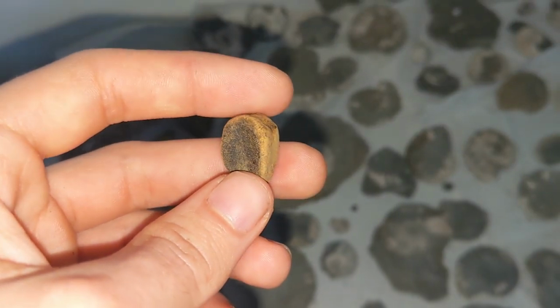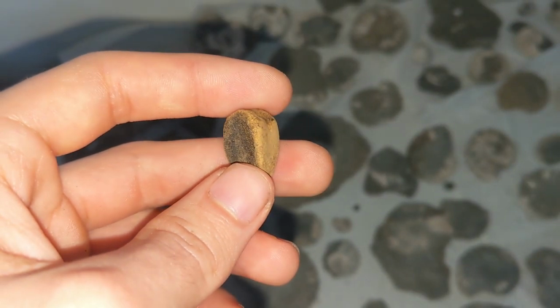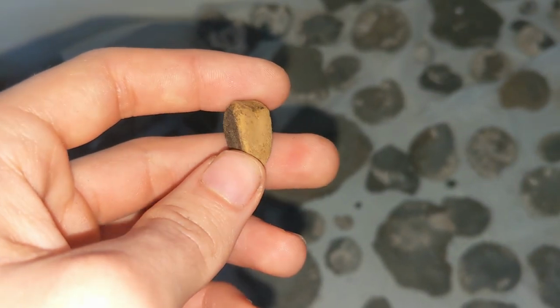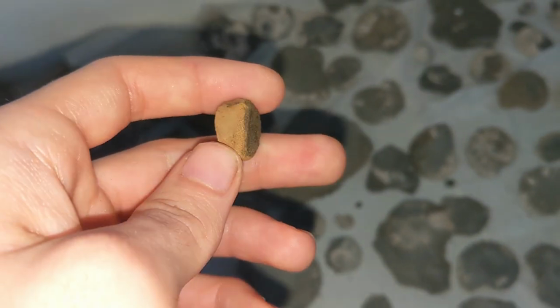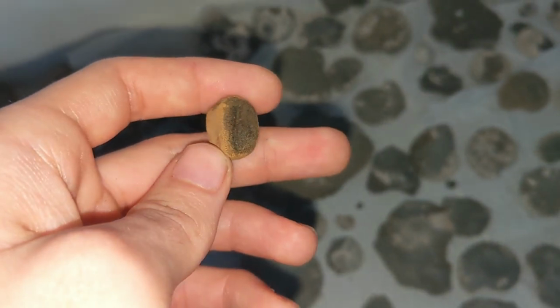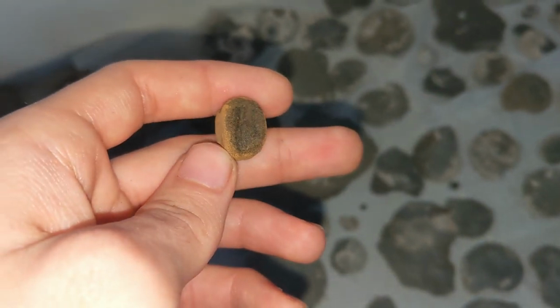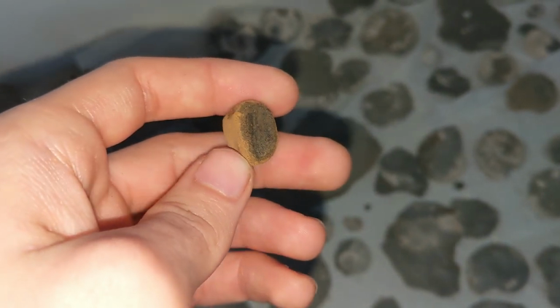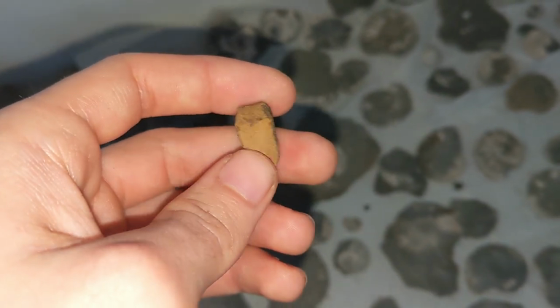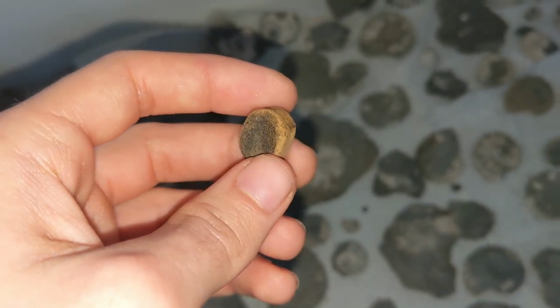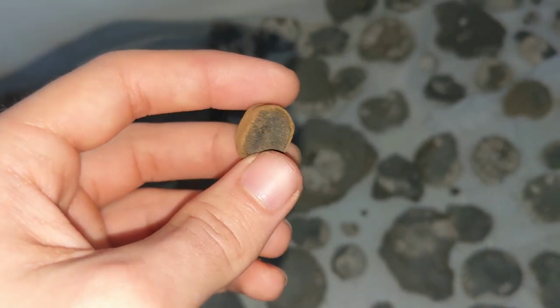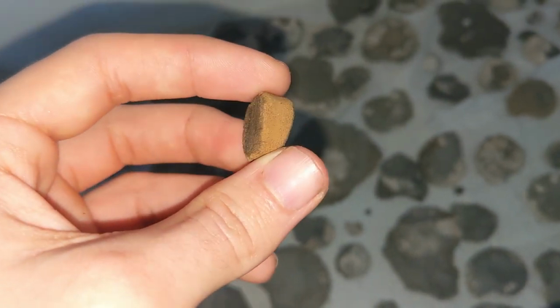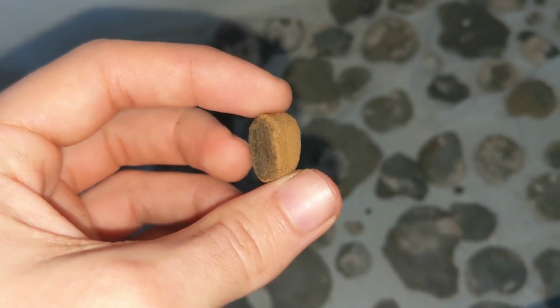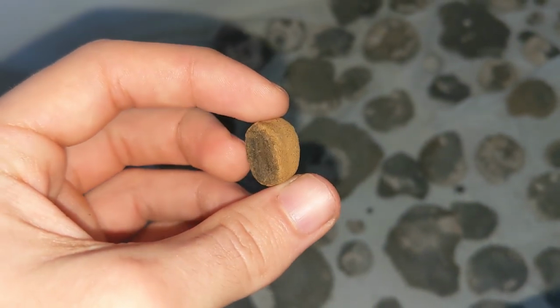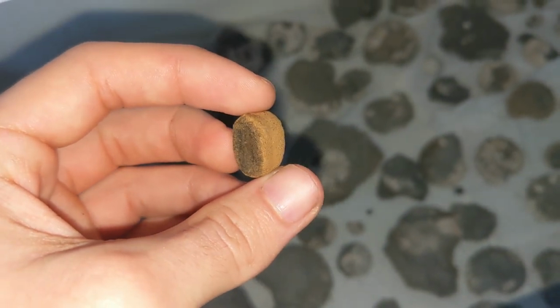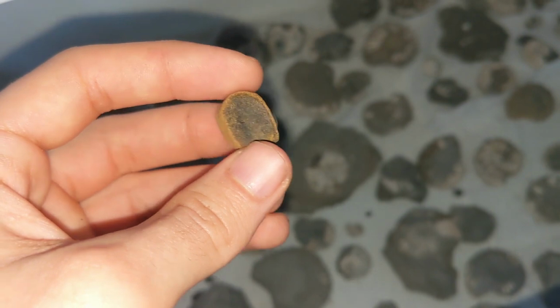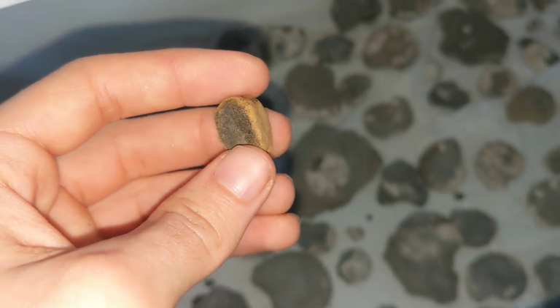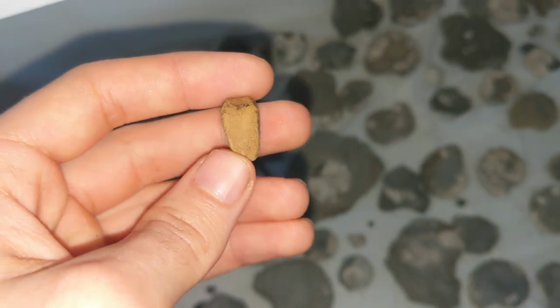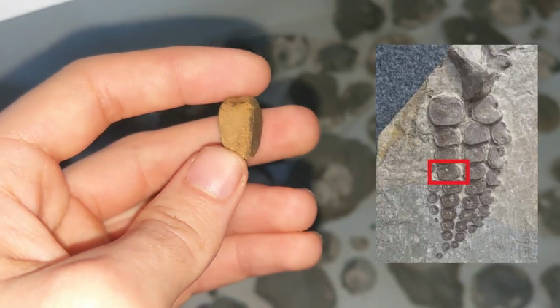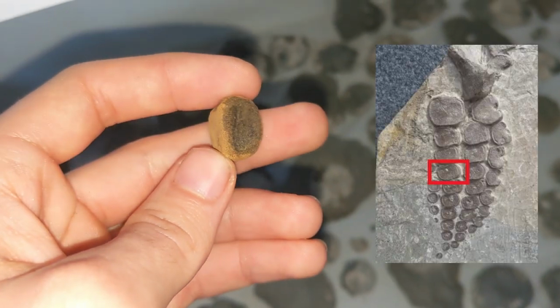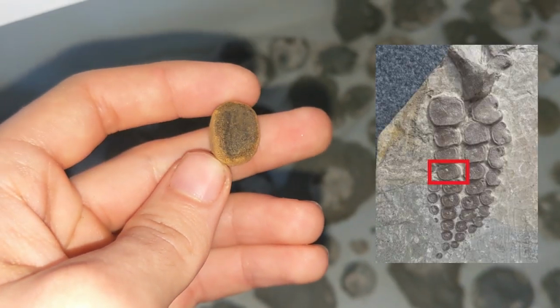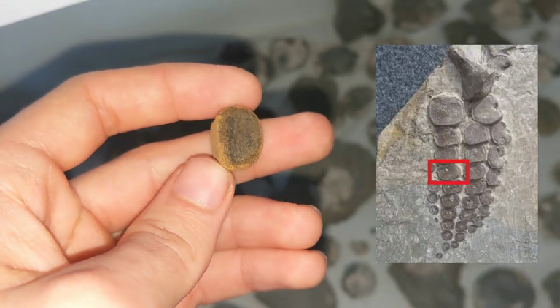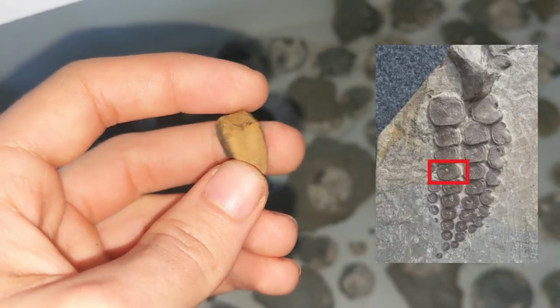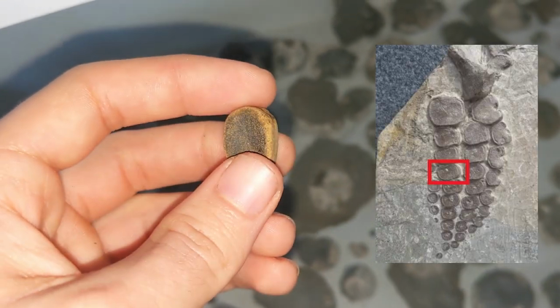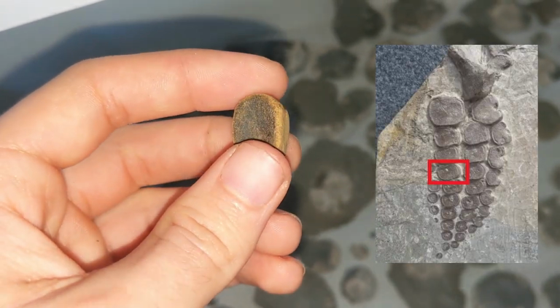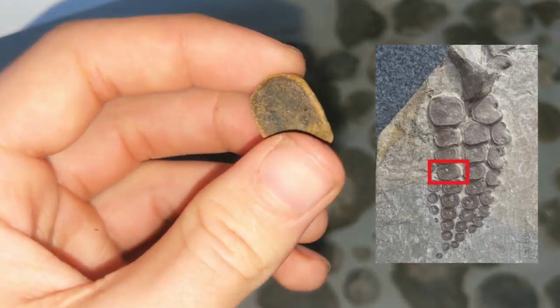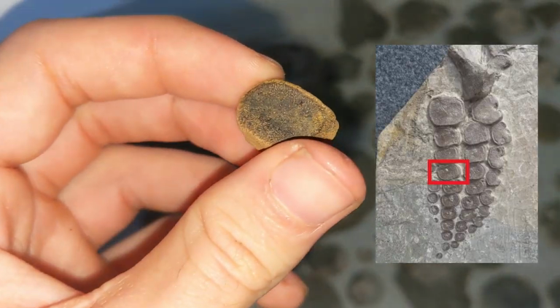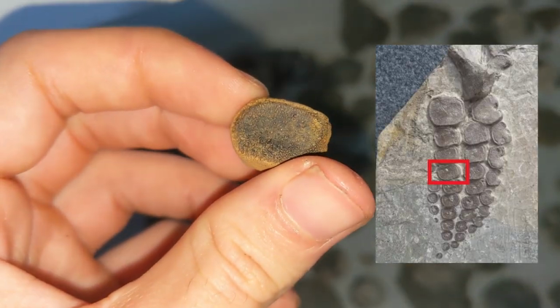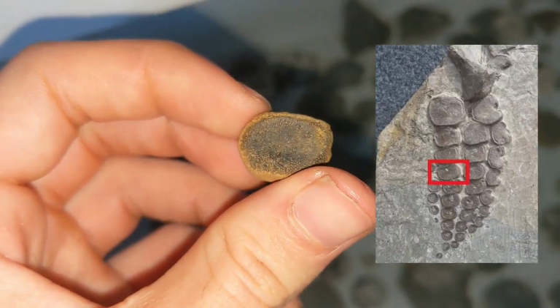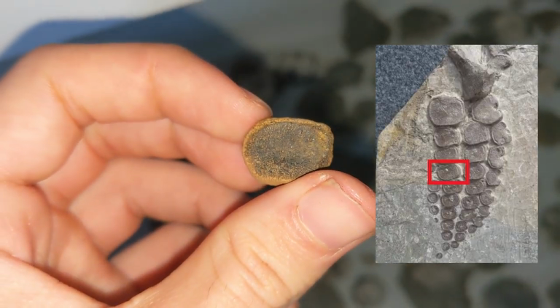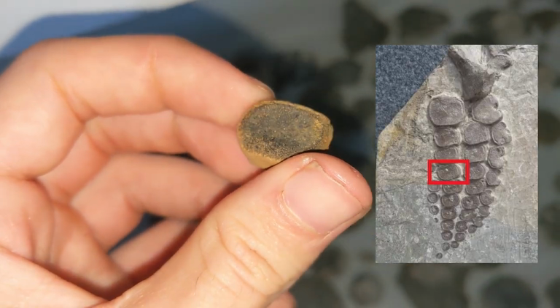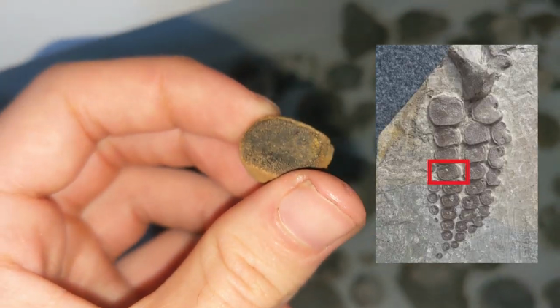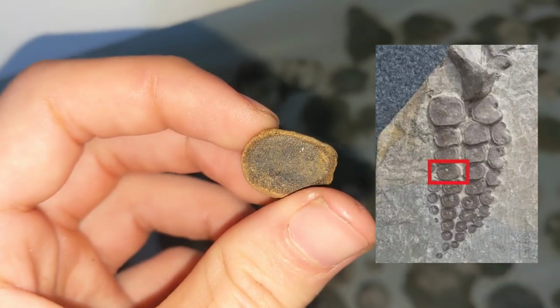Here is a little piece of bone, apparently from an ichthyosaur. You can see the bone structure.